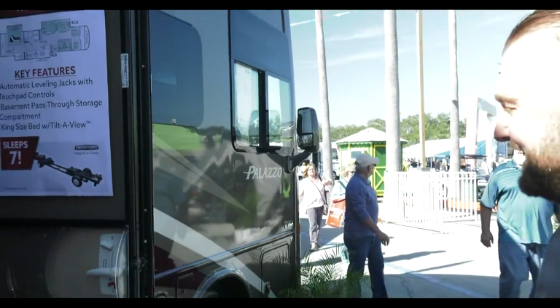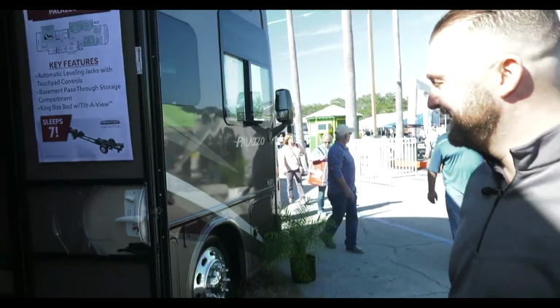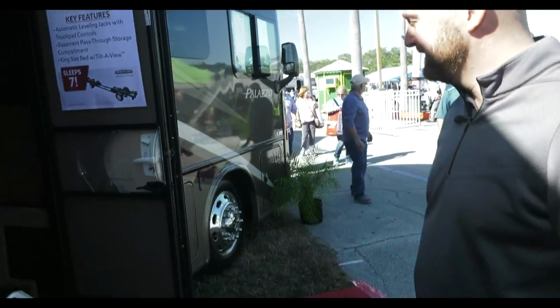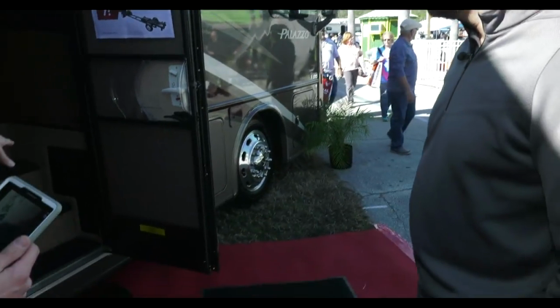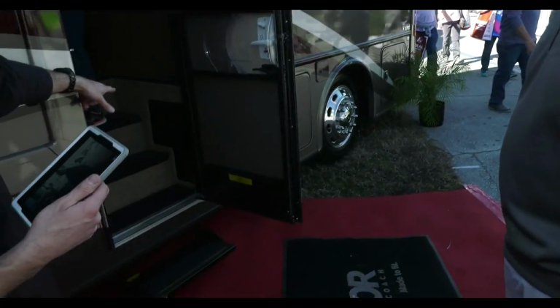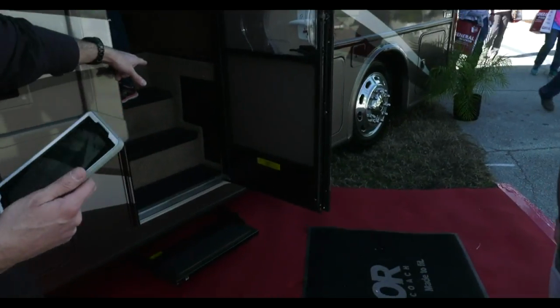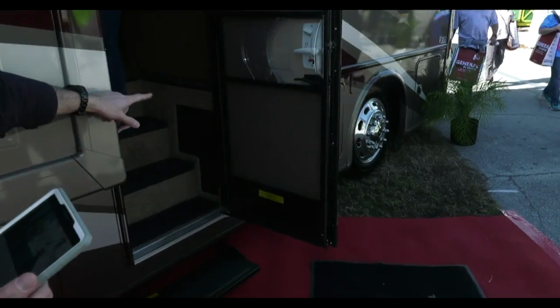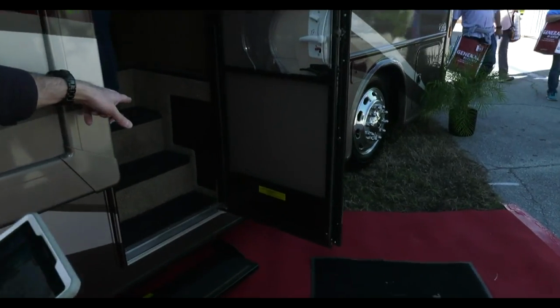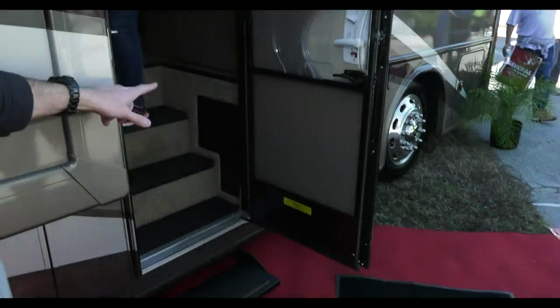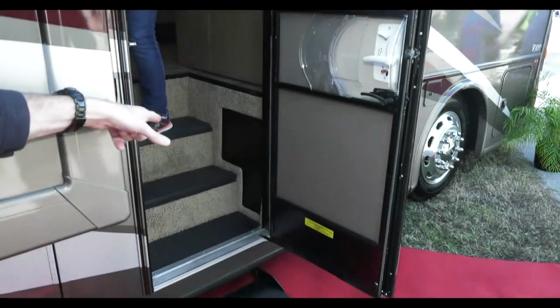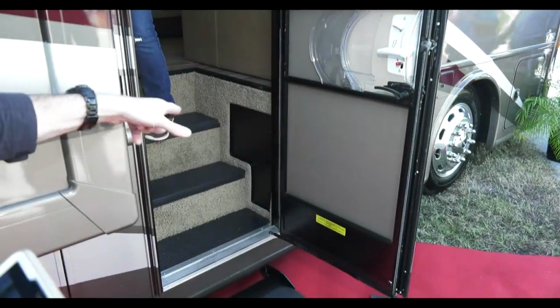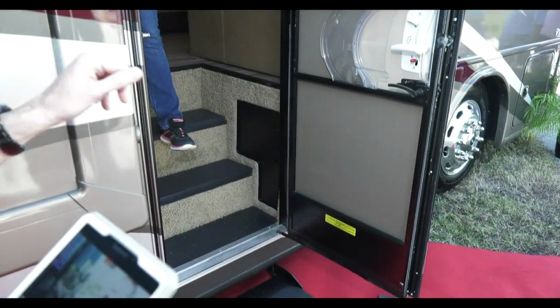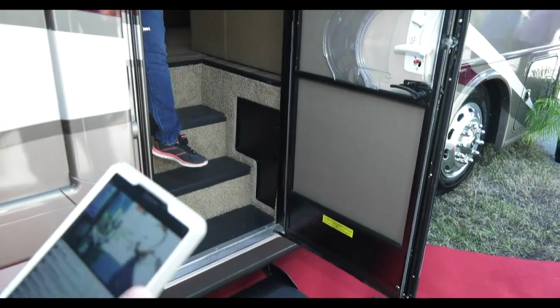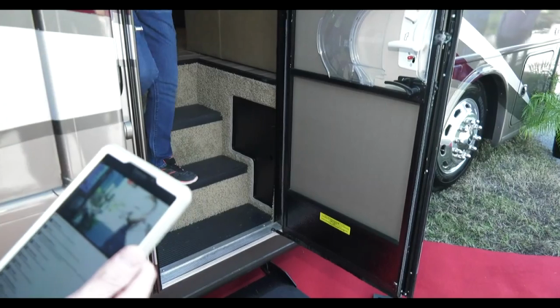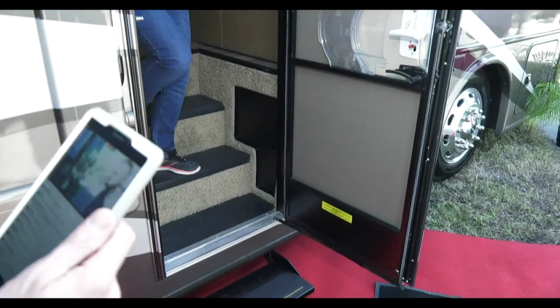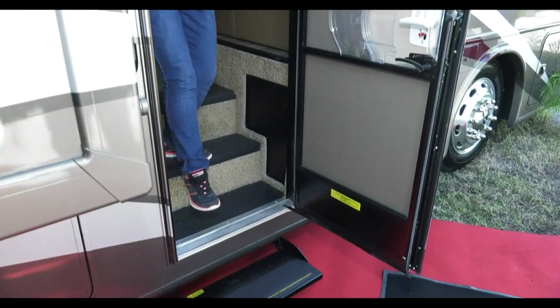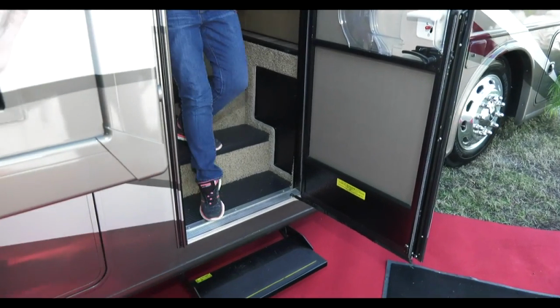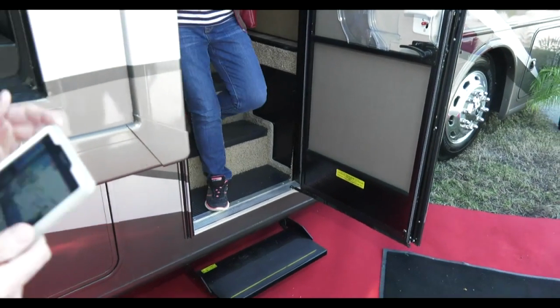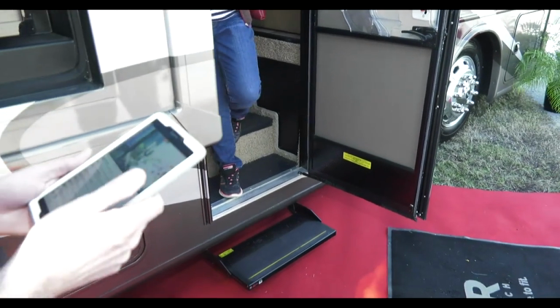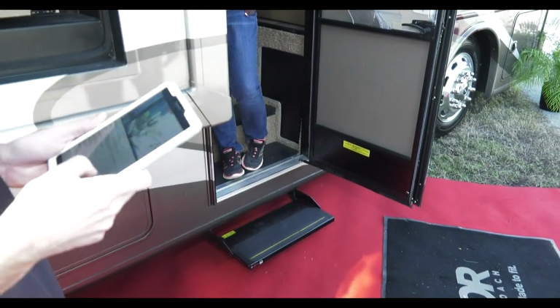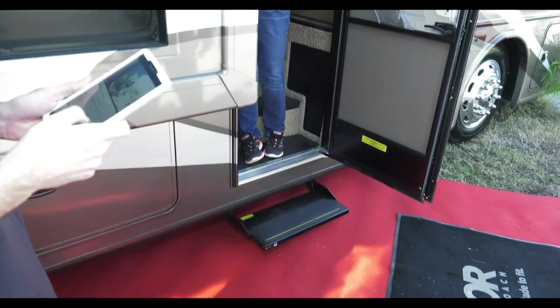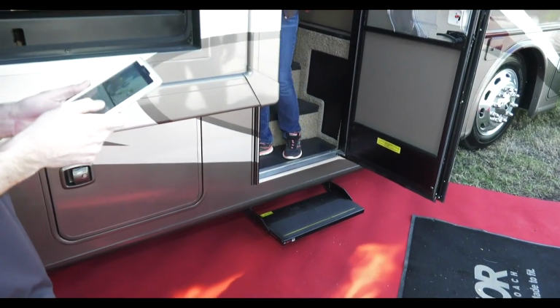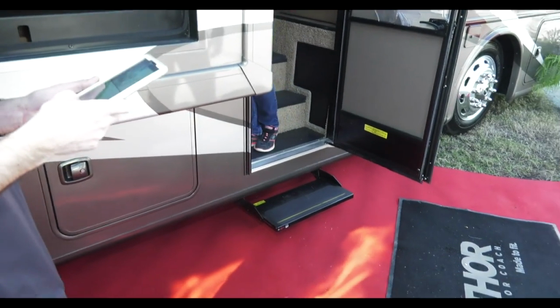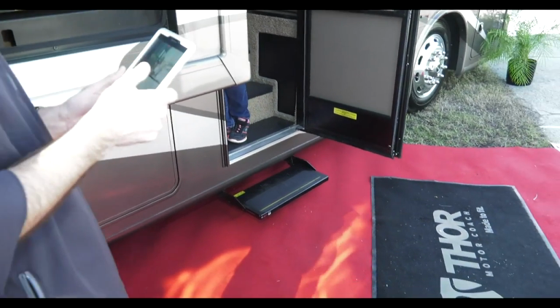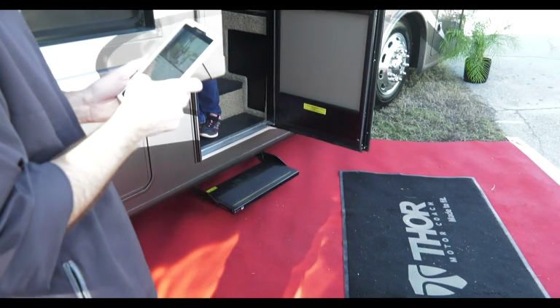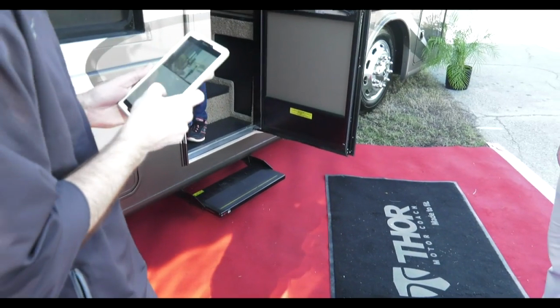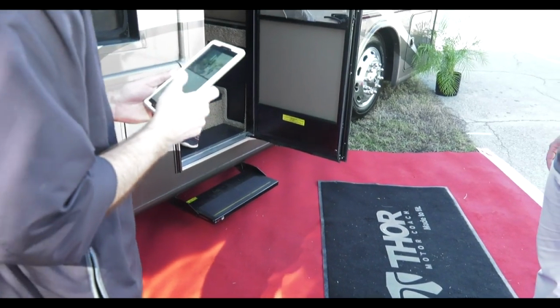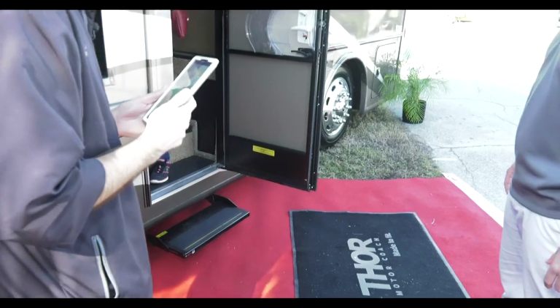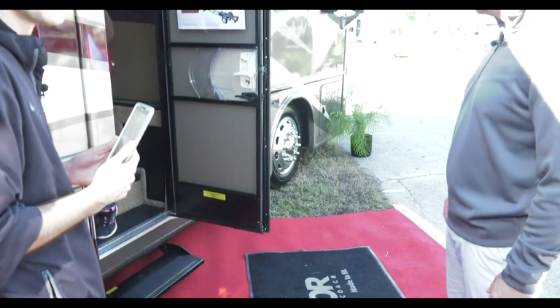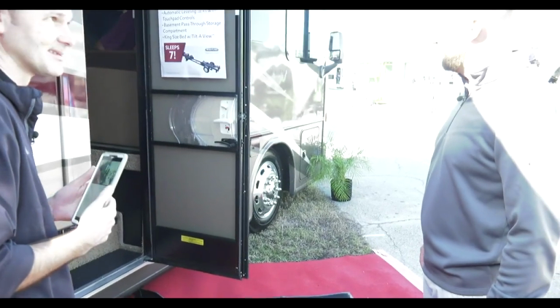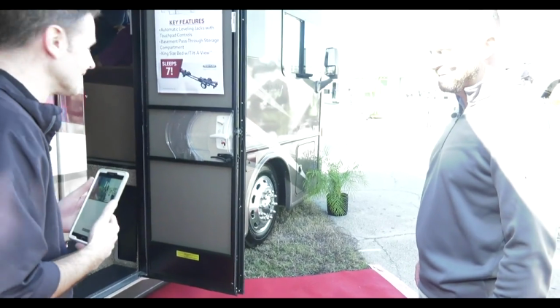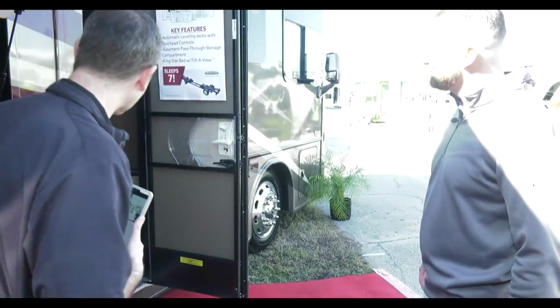Before stepping in, you can see they've put a little mud room here at the entry. If it's muddy outside, you can toss the shoes or gloves in there and not worry about messing anything up inside.